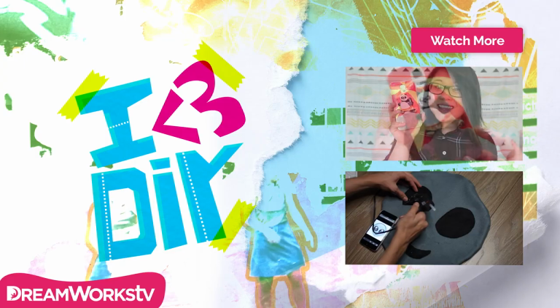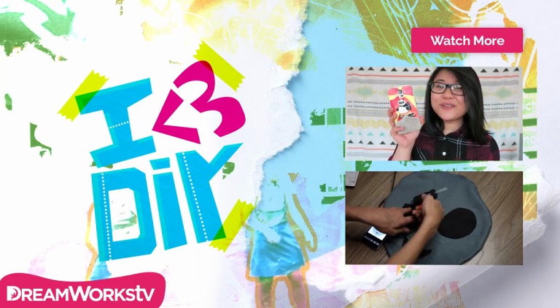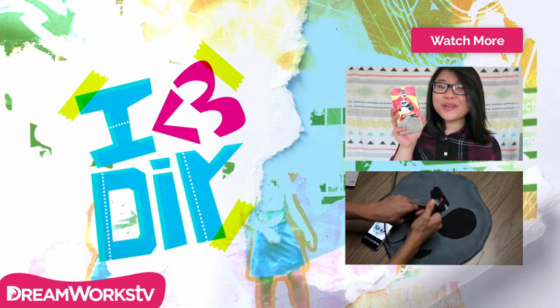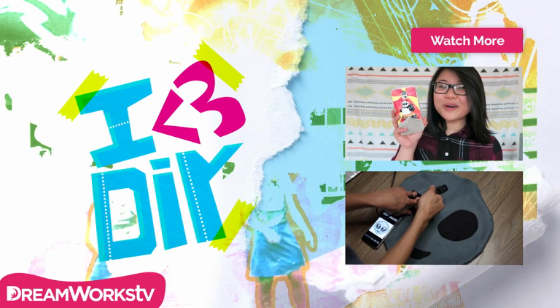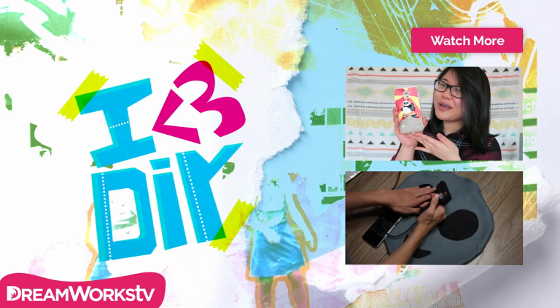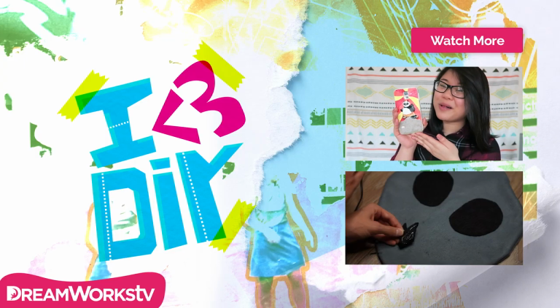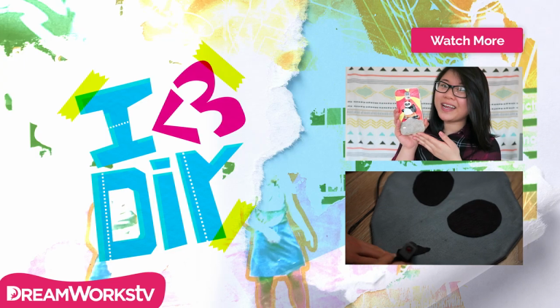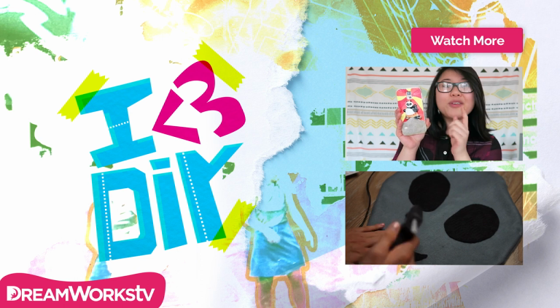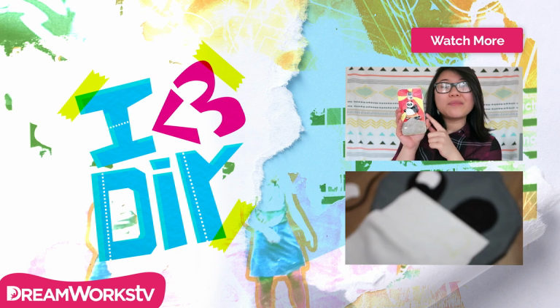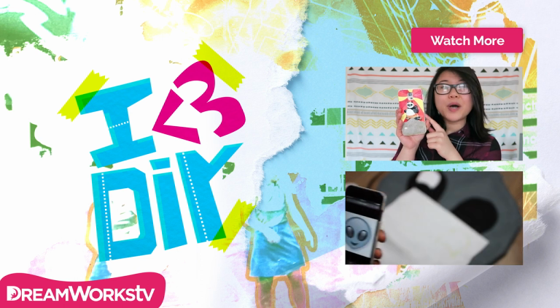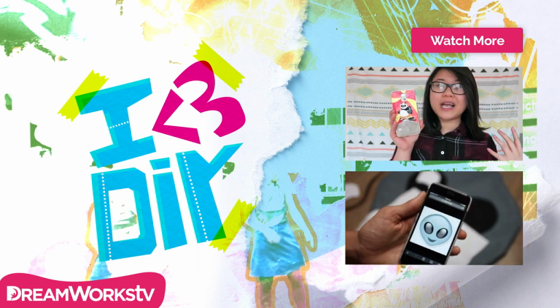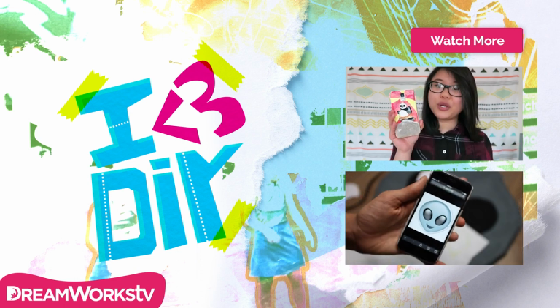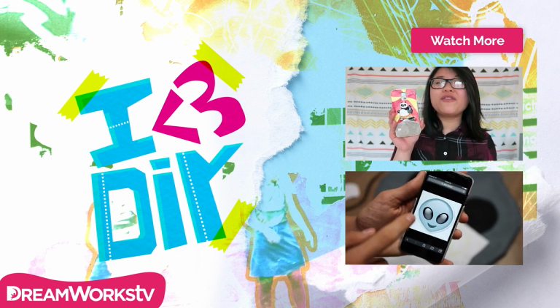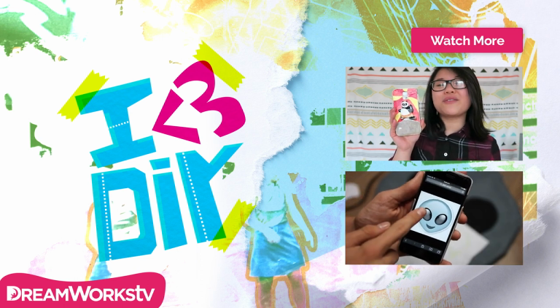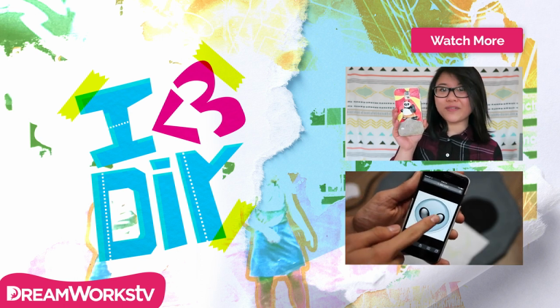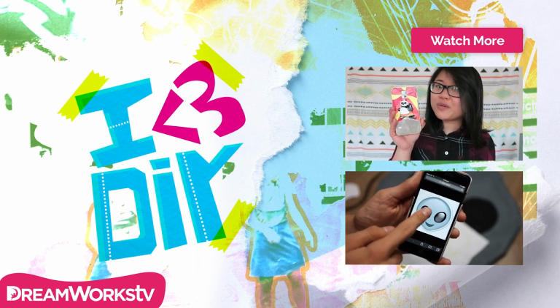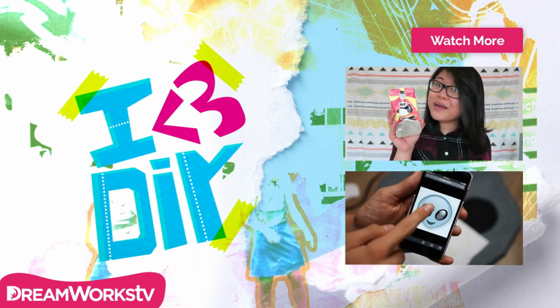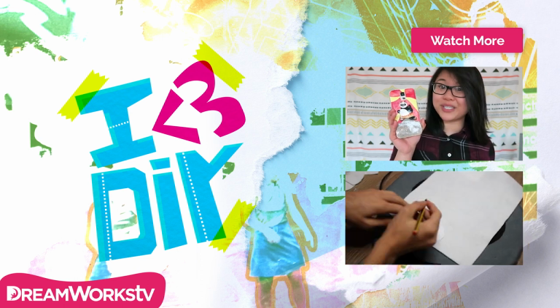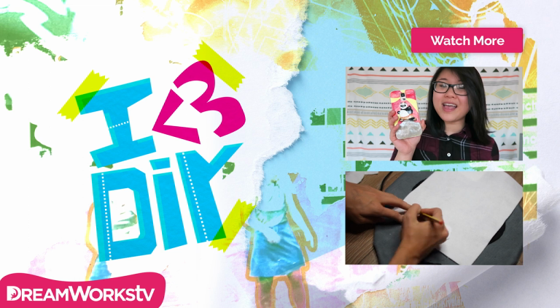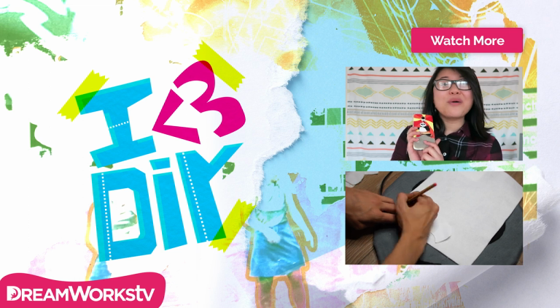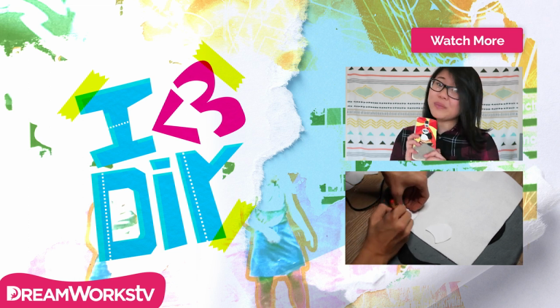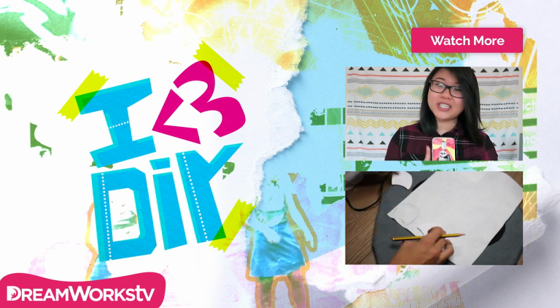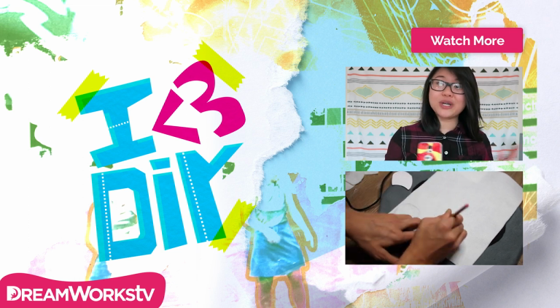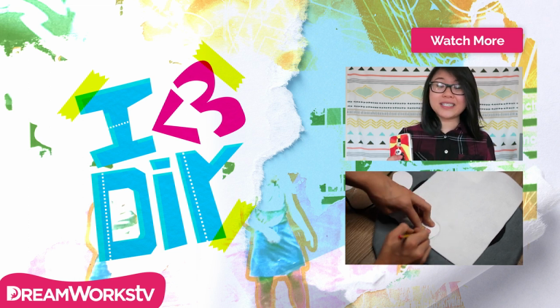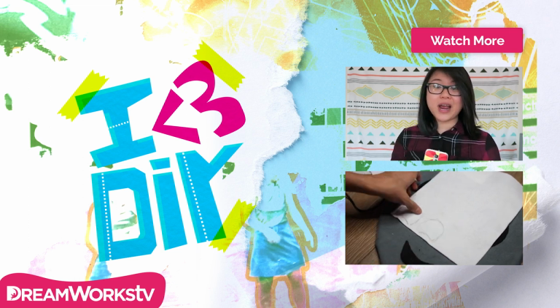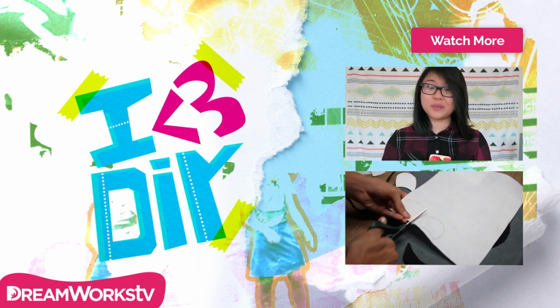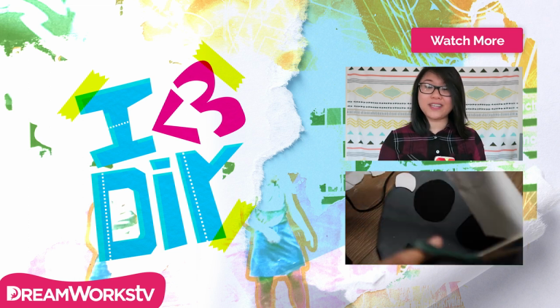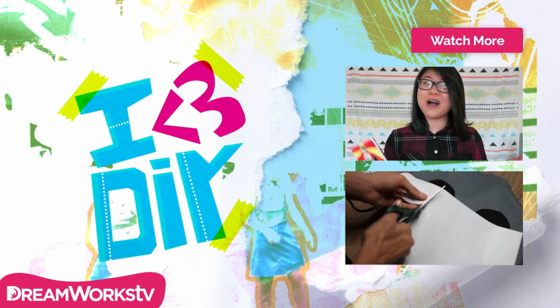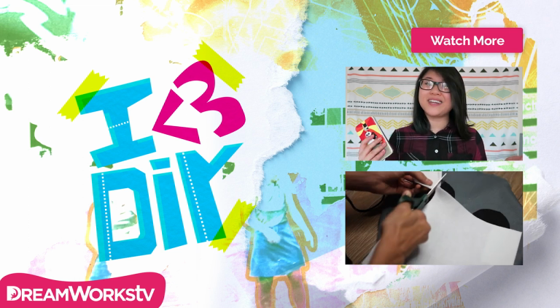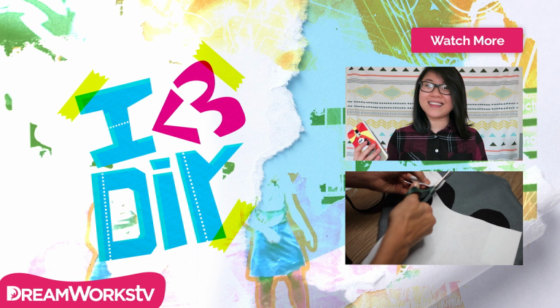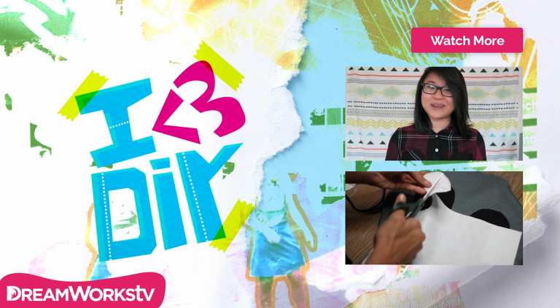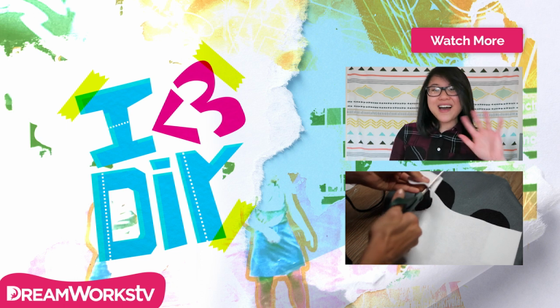That is it for this phone case tutorial, and I hope you all enjoyed it. If you want to see more of Po, check out the new Kung Fu Panda 3 movie, which will be out in theaters soon. Thank you all so much for watching, and don't forget to subscribe to DreamWorks TV for more awesome videos like this one. Bye!